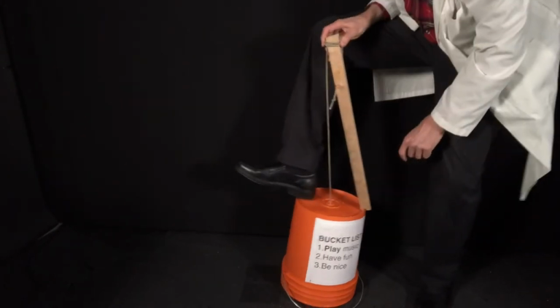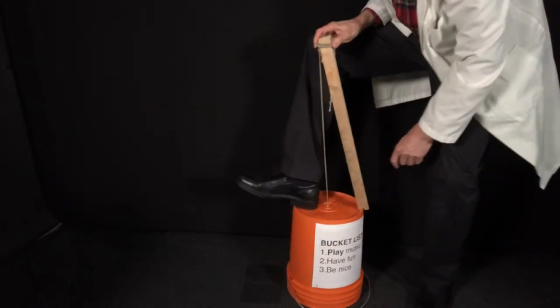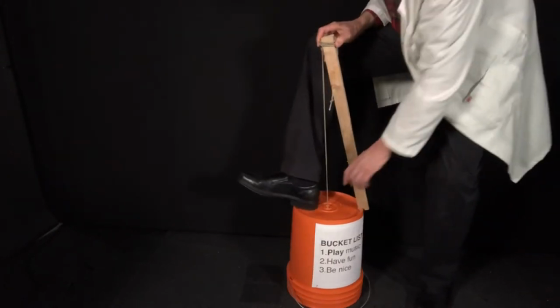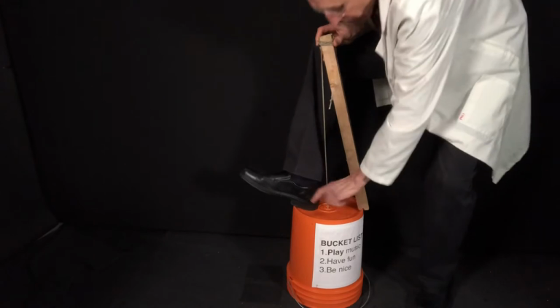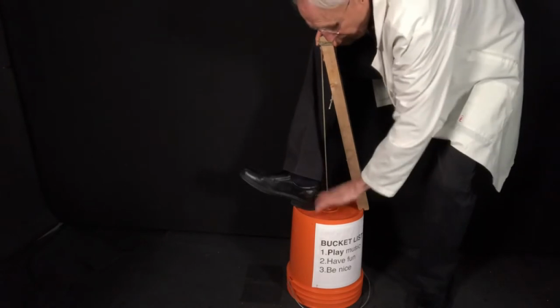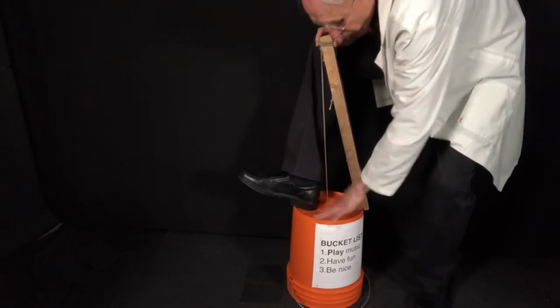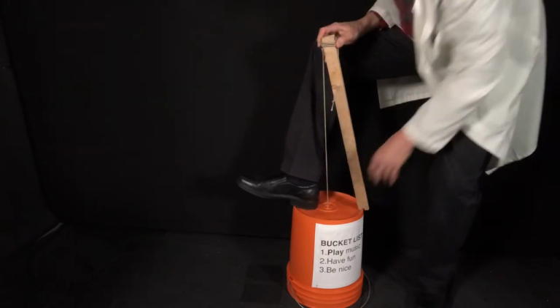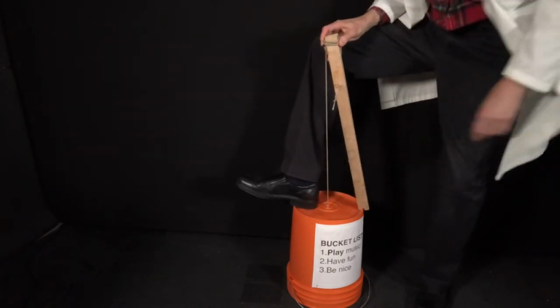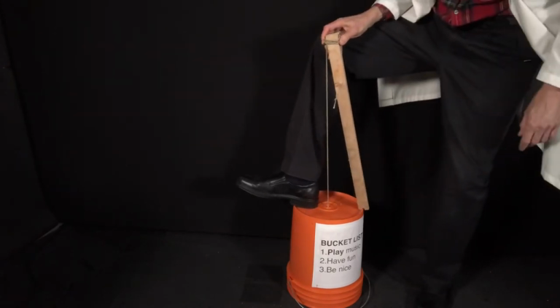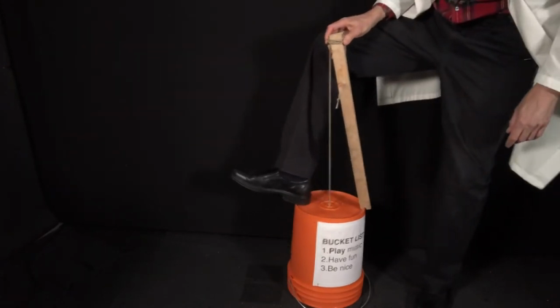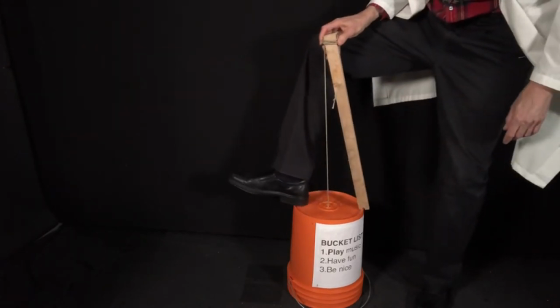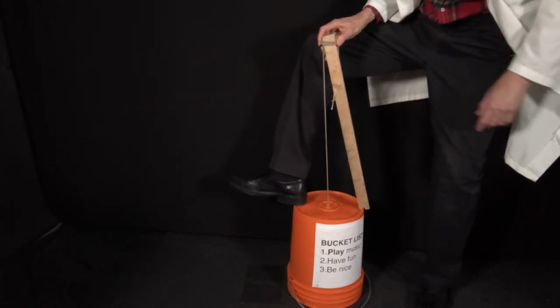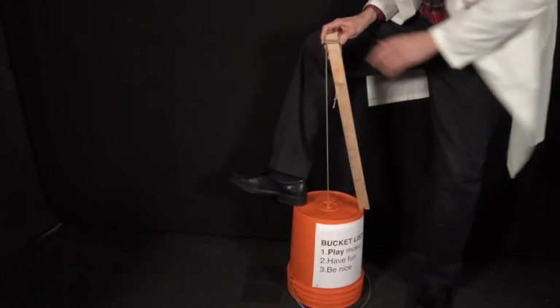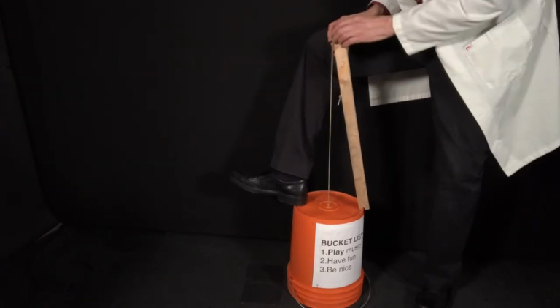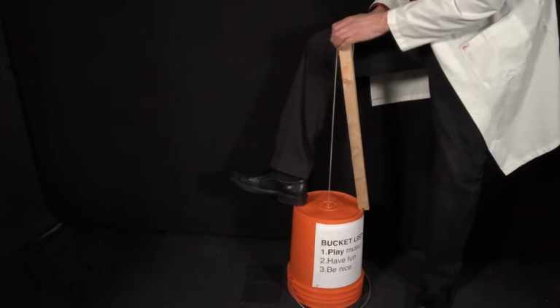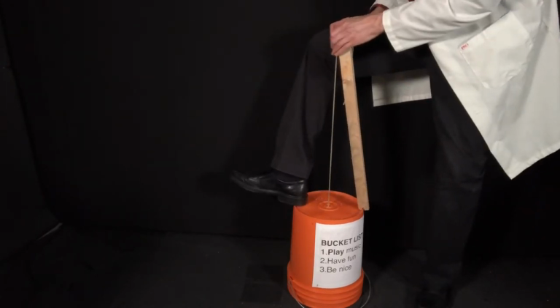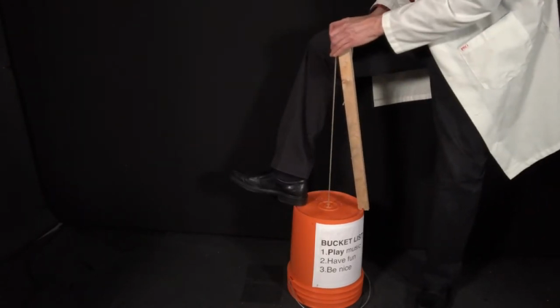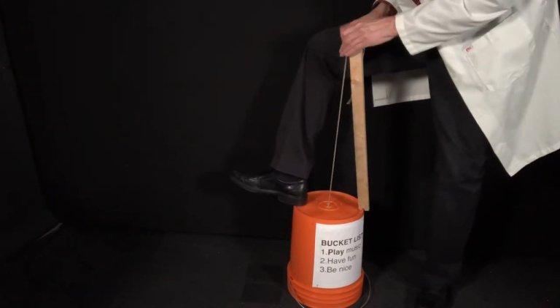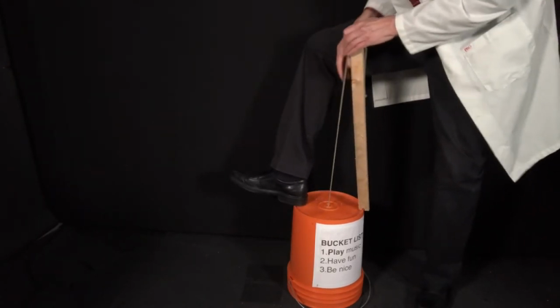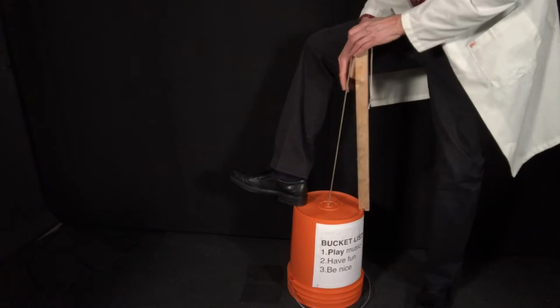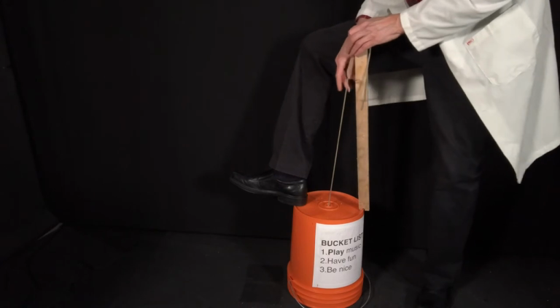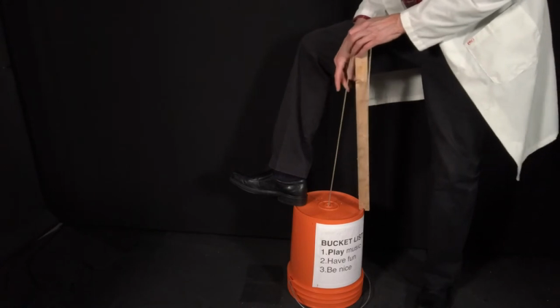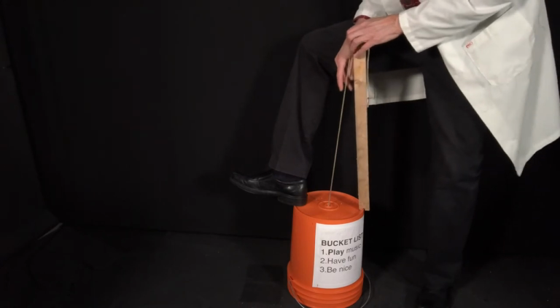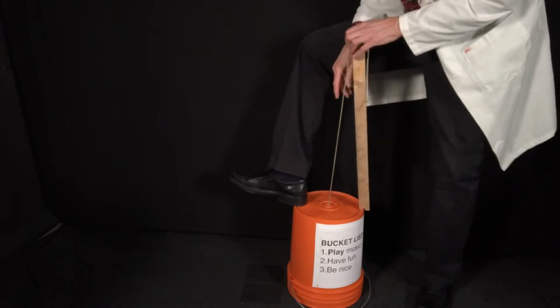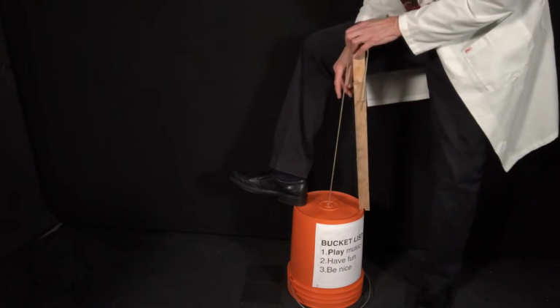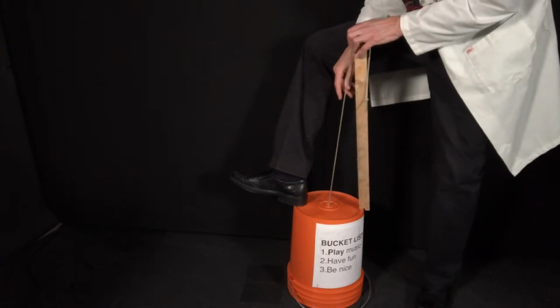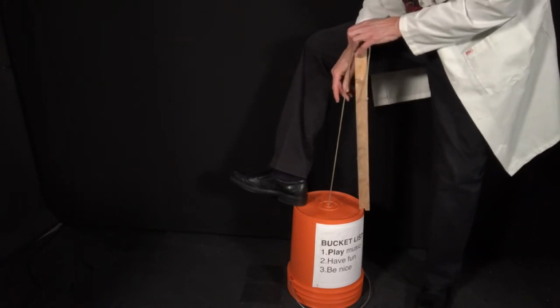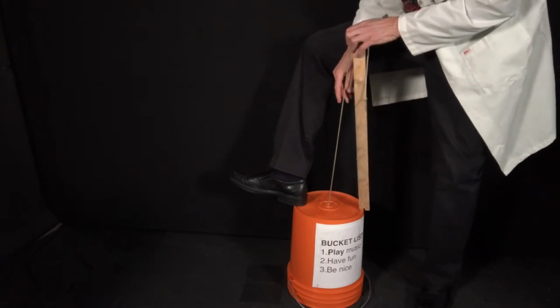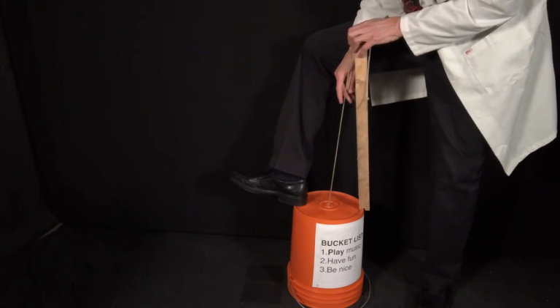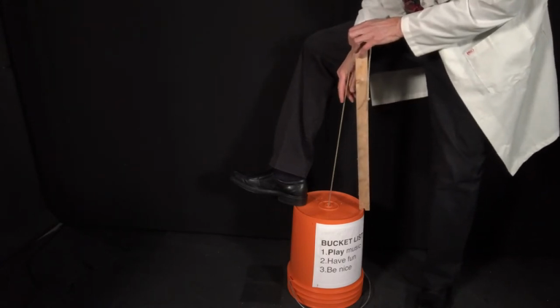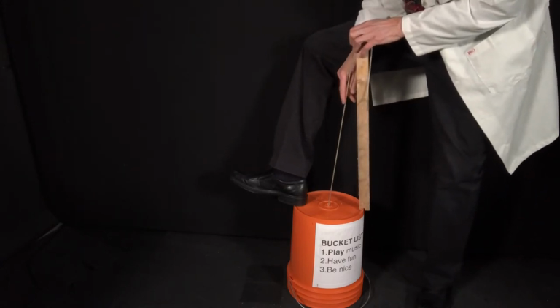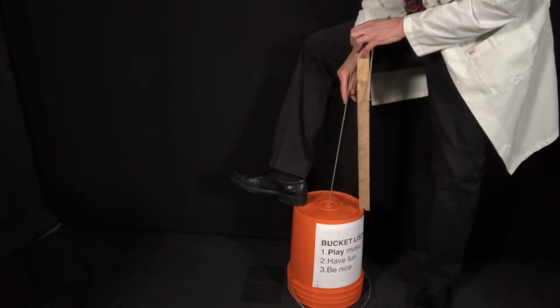Don't interfere with the top of the bucket like a drum — if you have your foot right on top it's not gonna sound as nice. Just off to the side like this. Then when you pull it, it stretches the rope, makes it tighter, makes a higher note. Listen to this music.